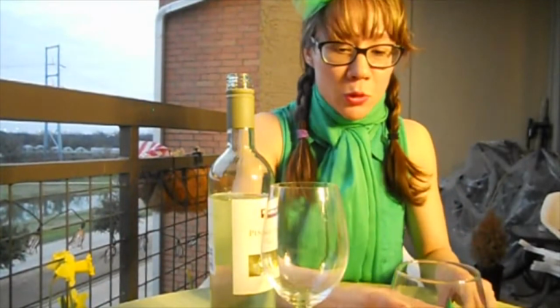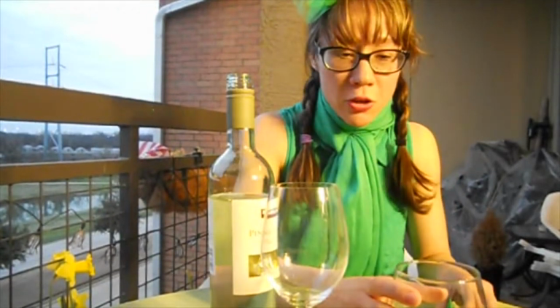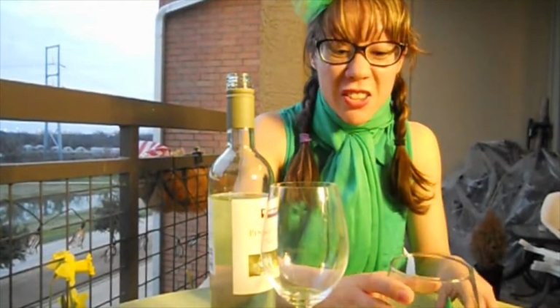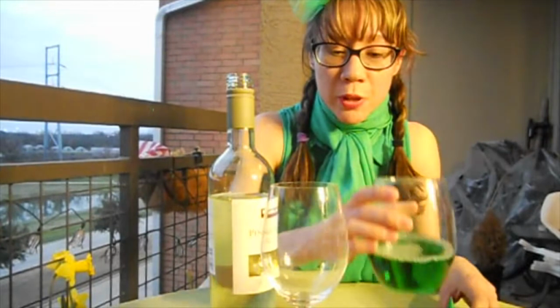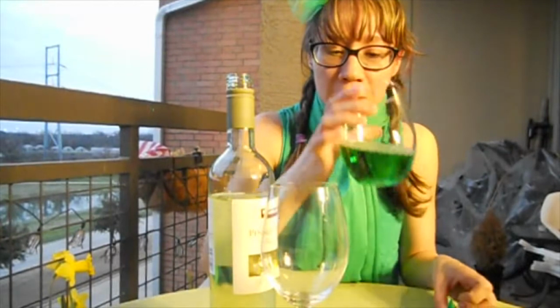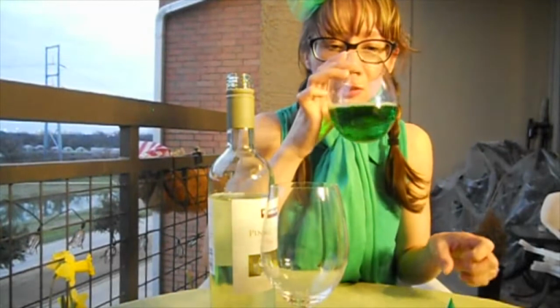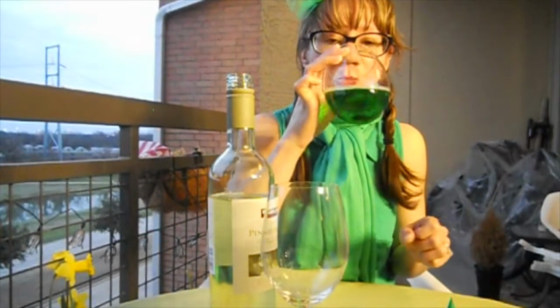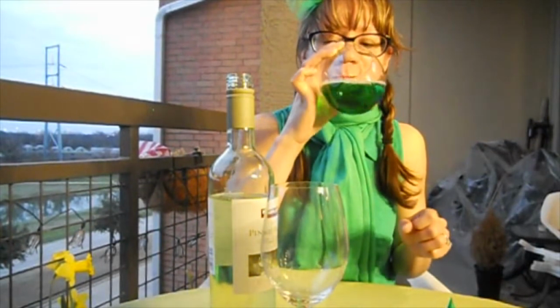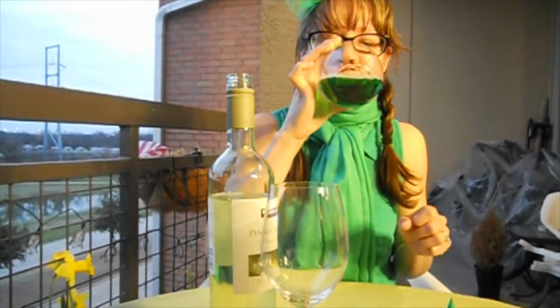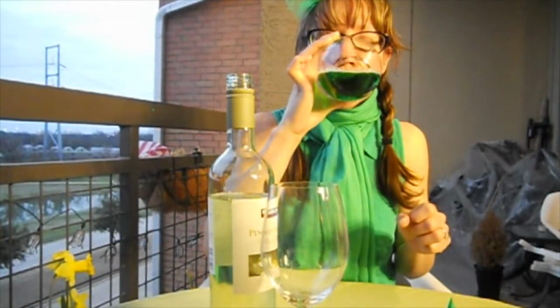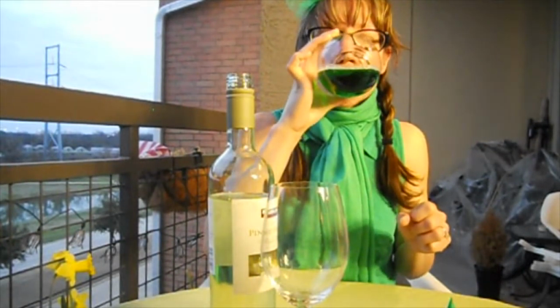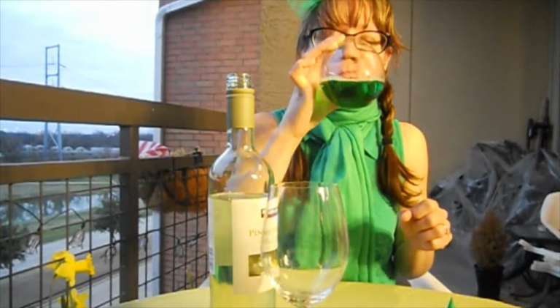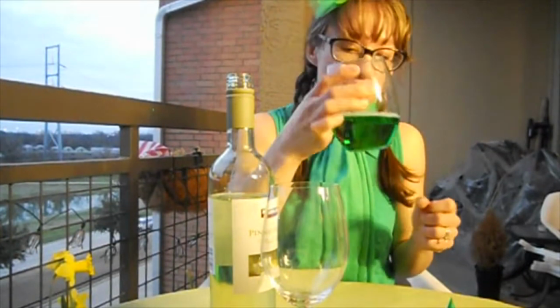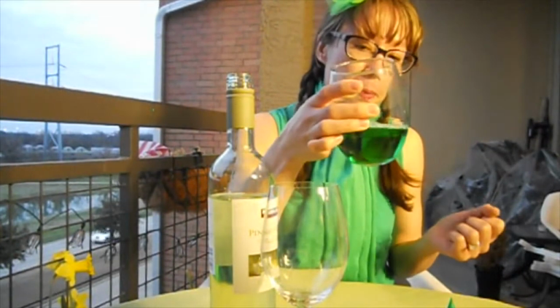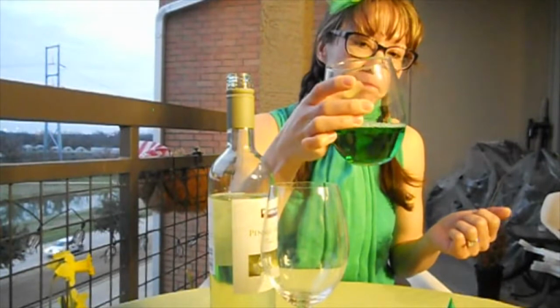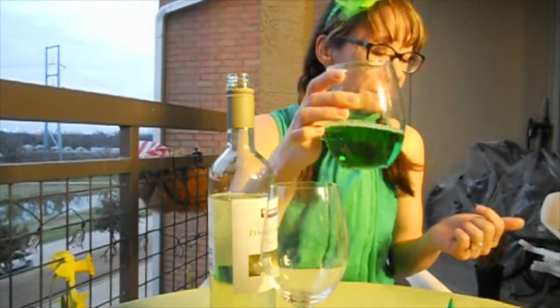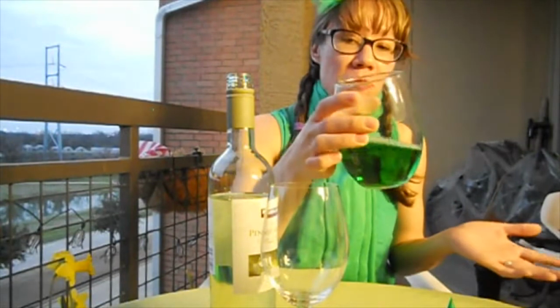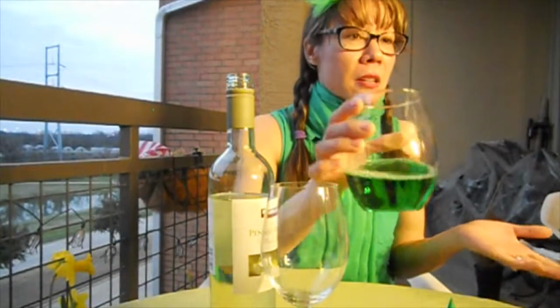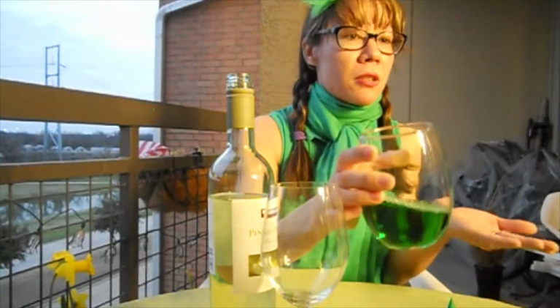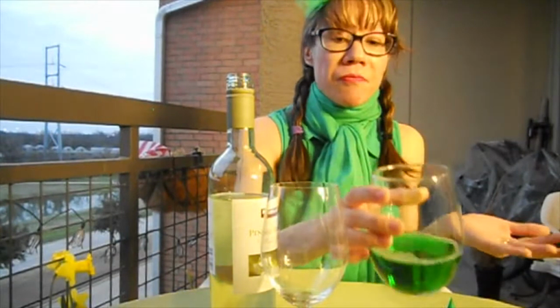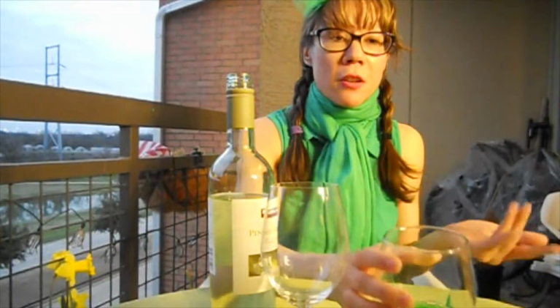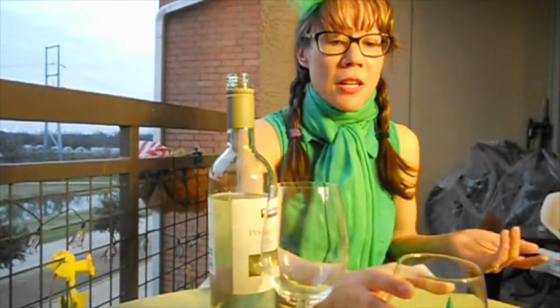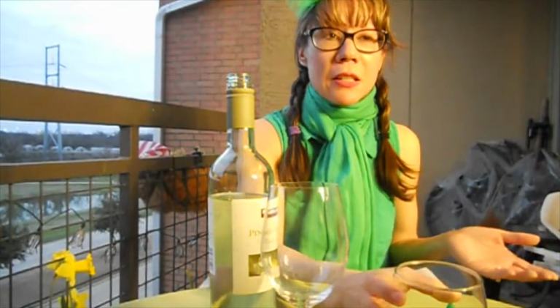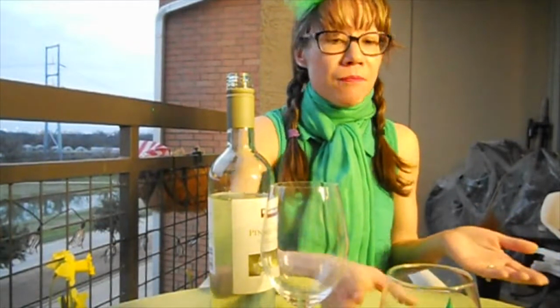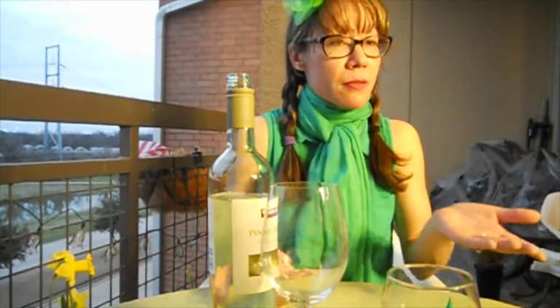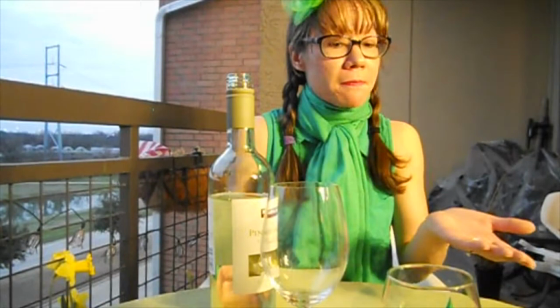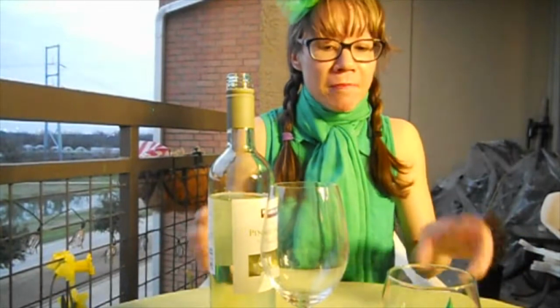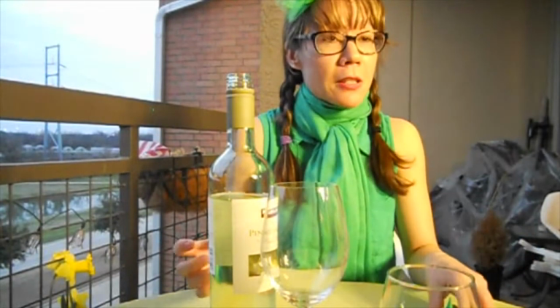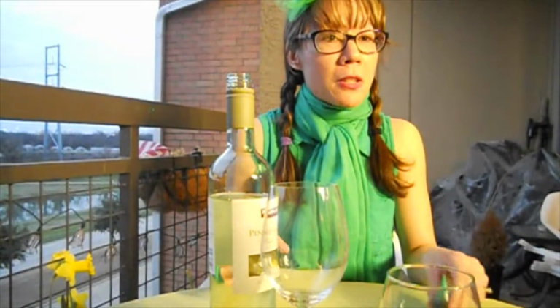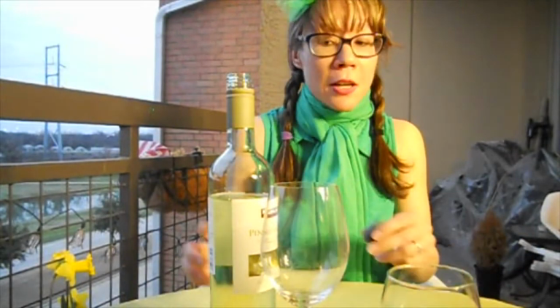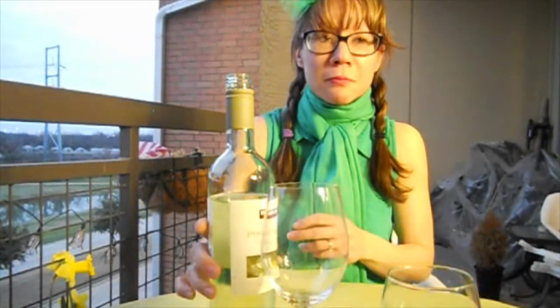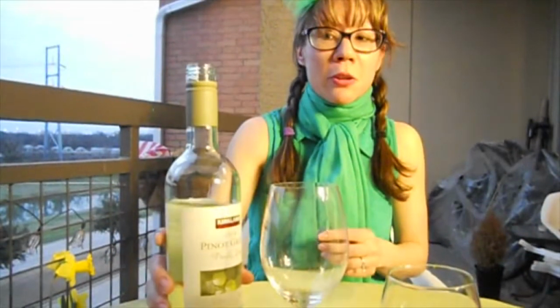So we're going to go ahead and try this real quick and see how it tastes. Just like a Pinot Grigio — very, very nice and light. Refreshing. It's a little weird to look at, I will admit.